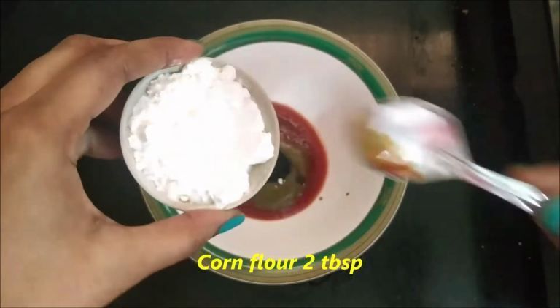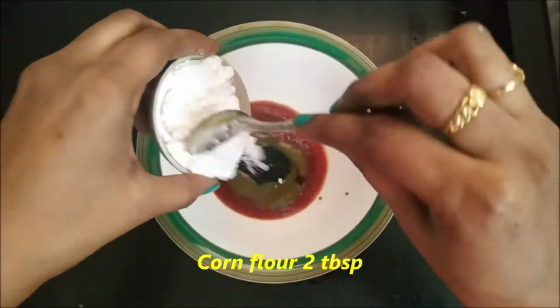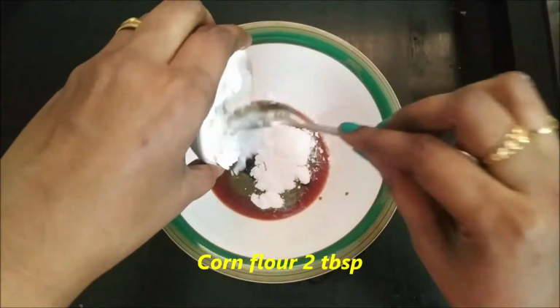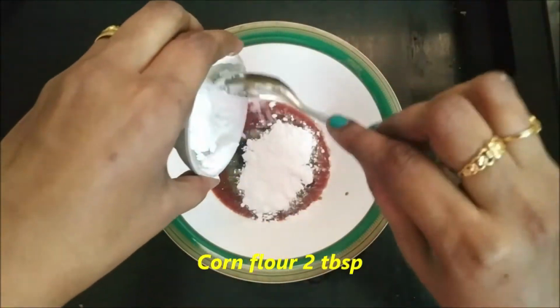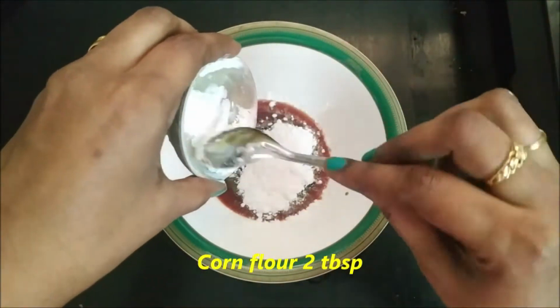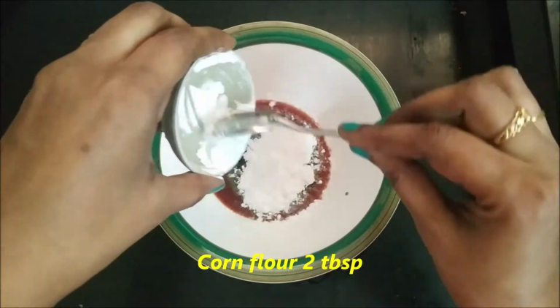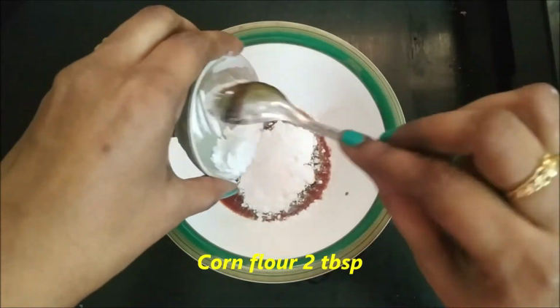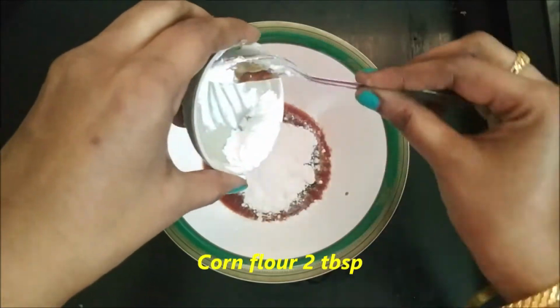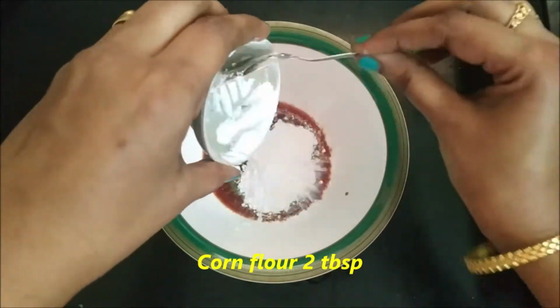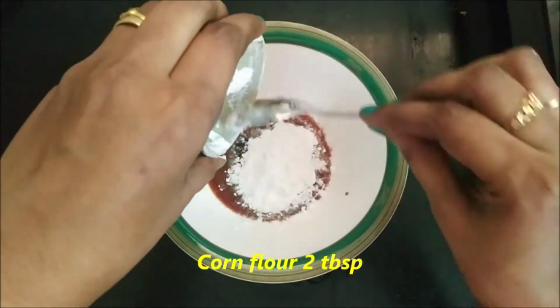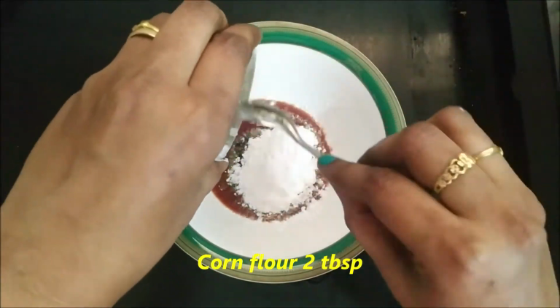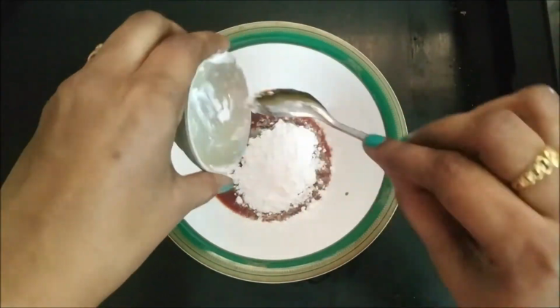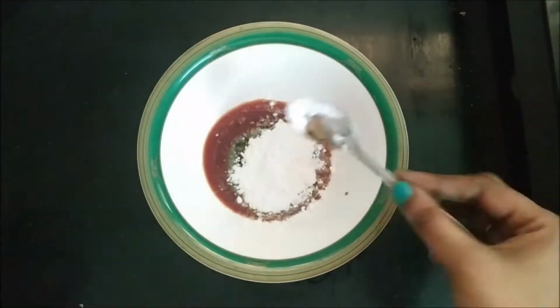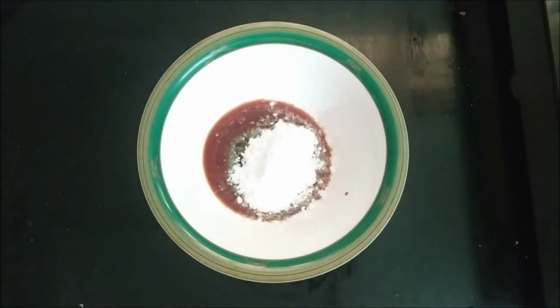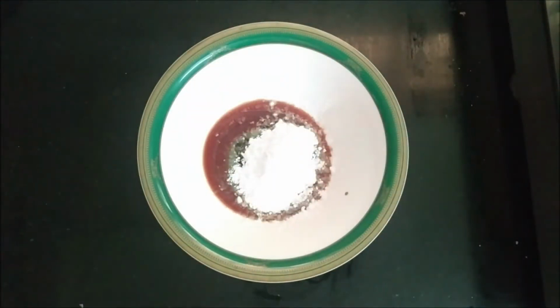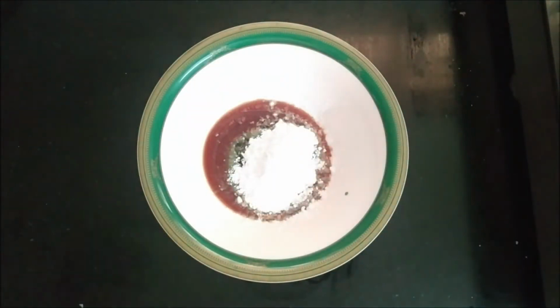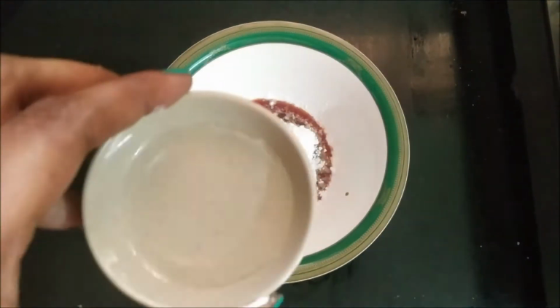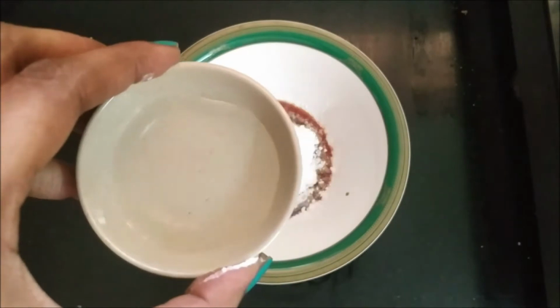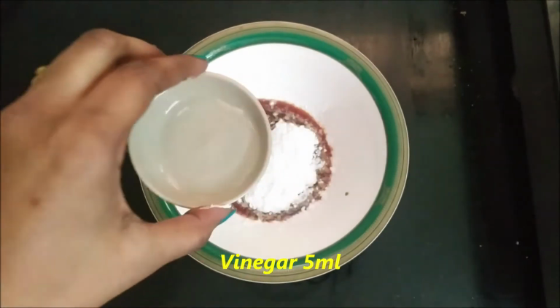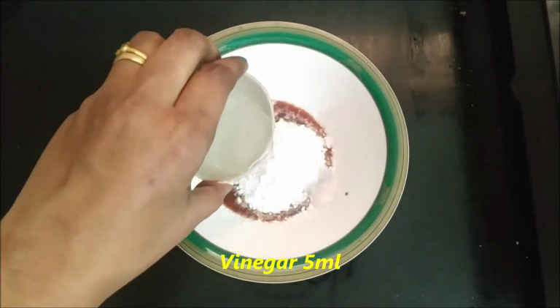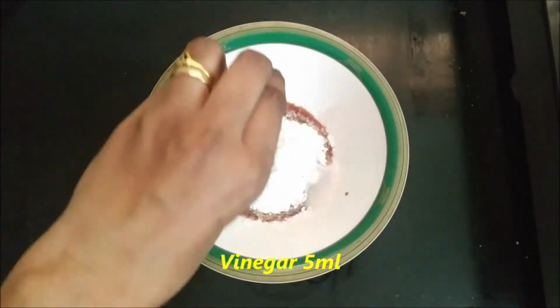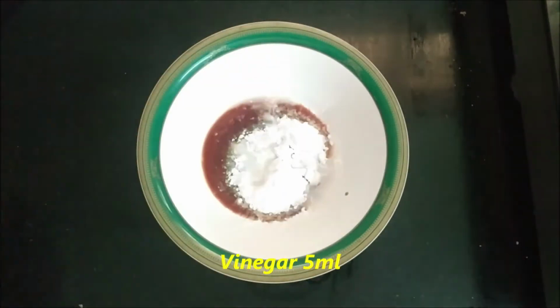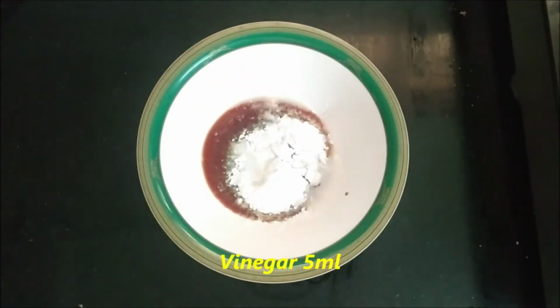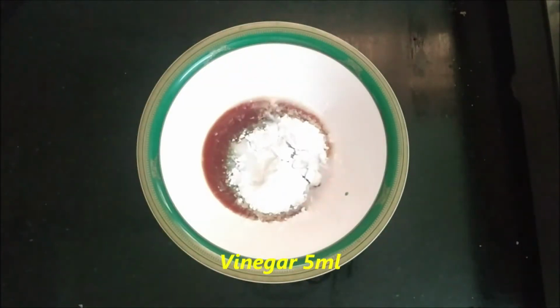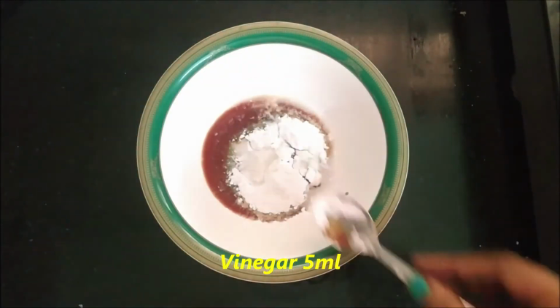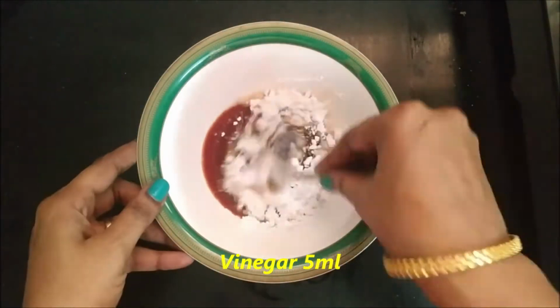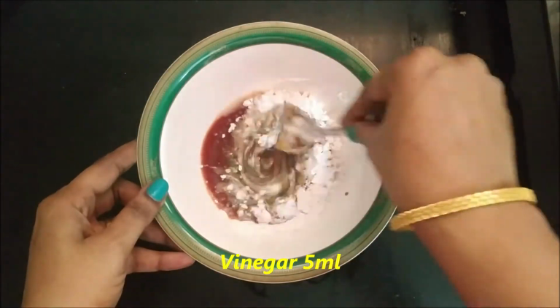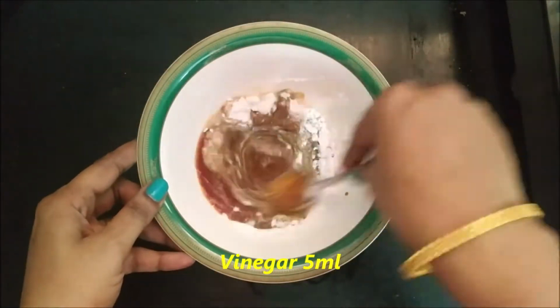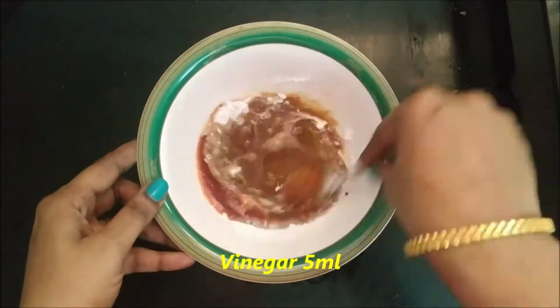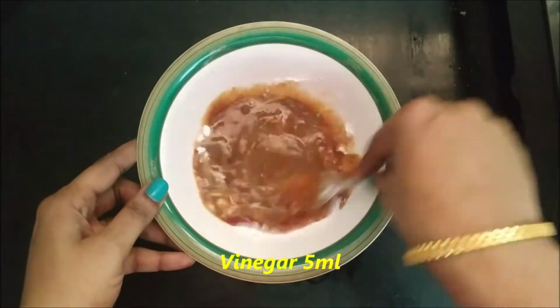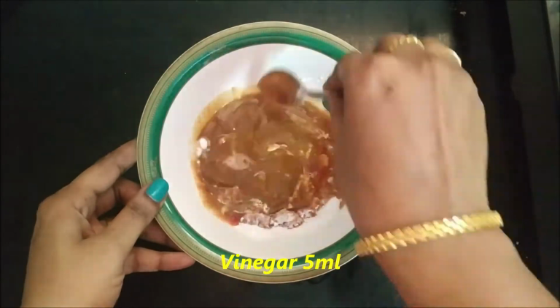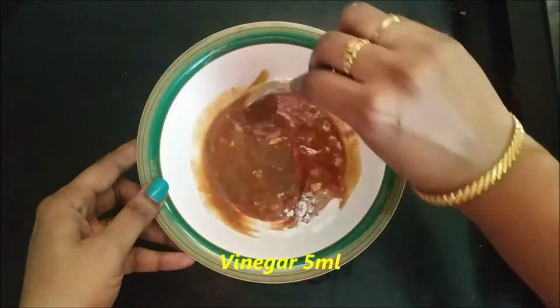Add 2 tbsp corn flour. Add 5 ml vinegar. Add 1 tbsp of vinegar.